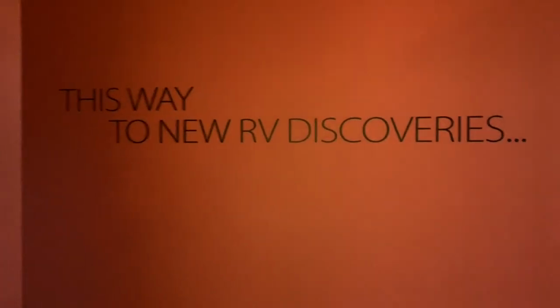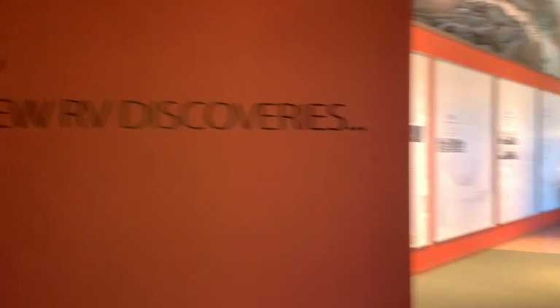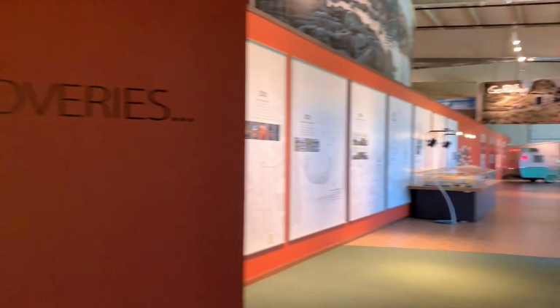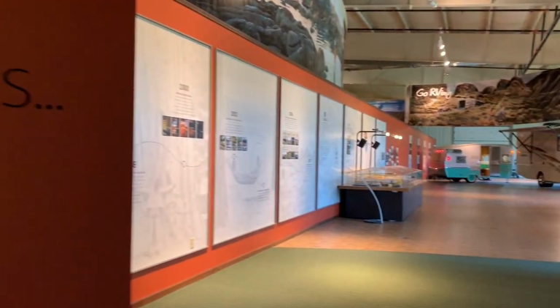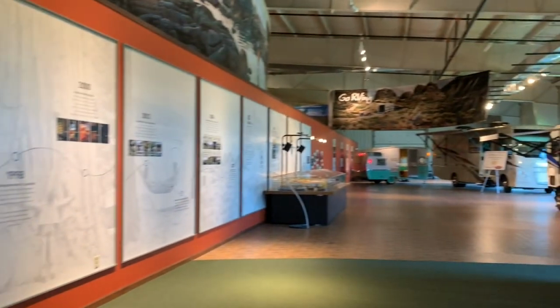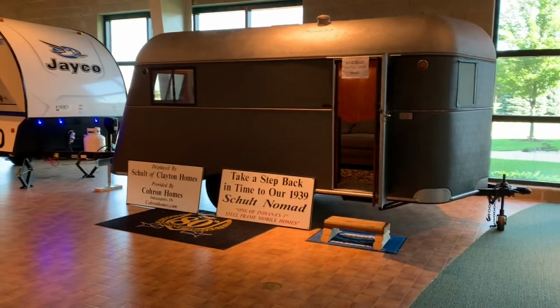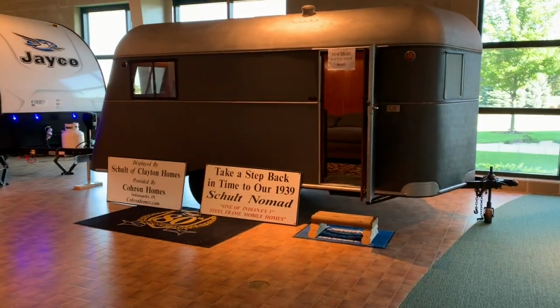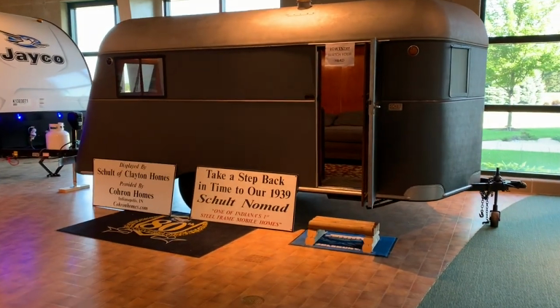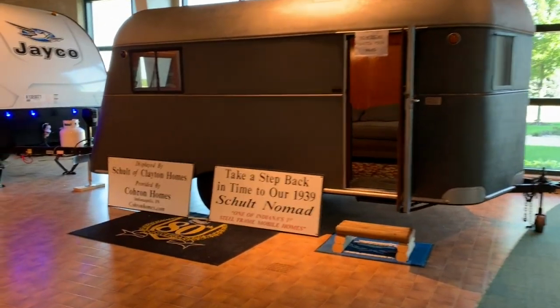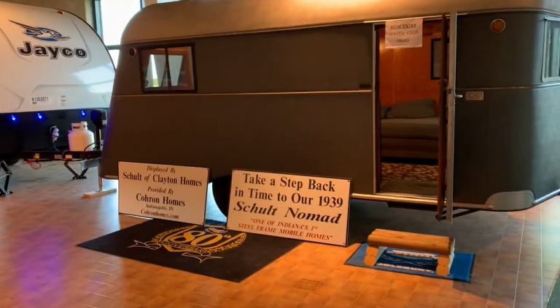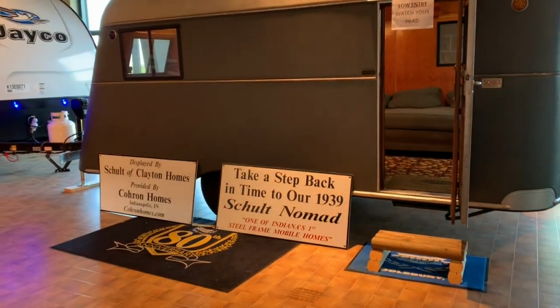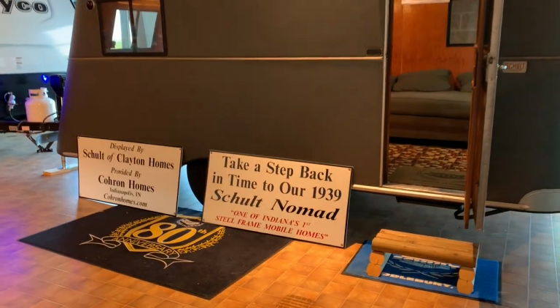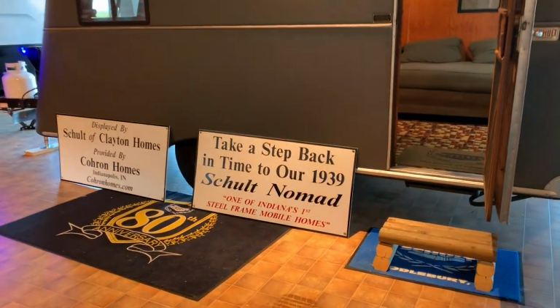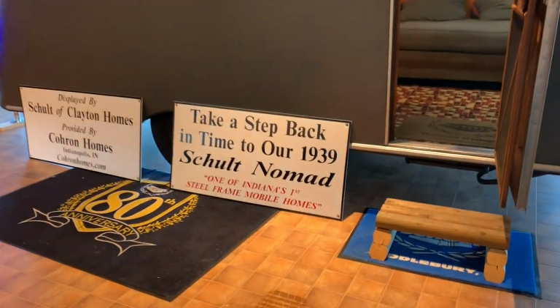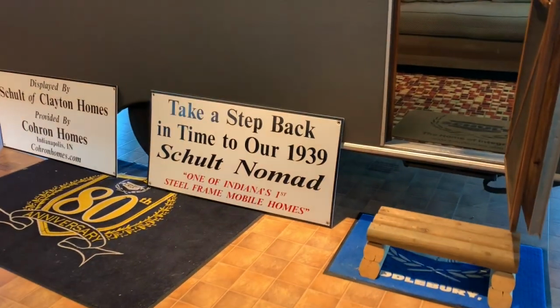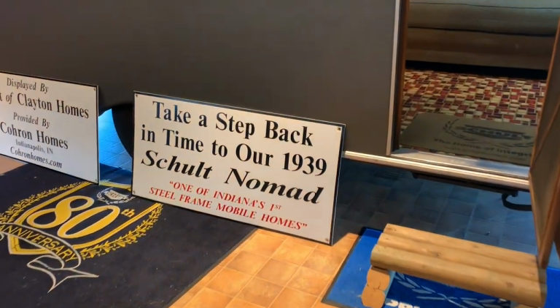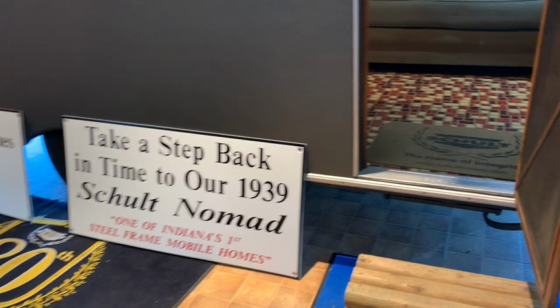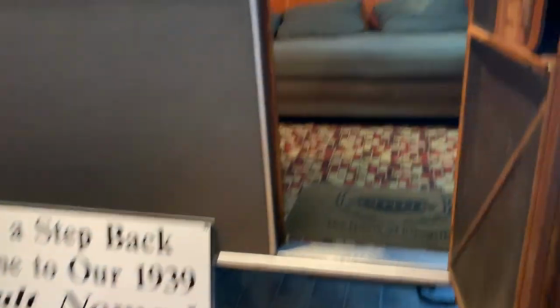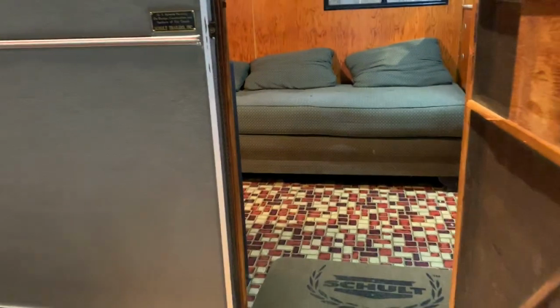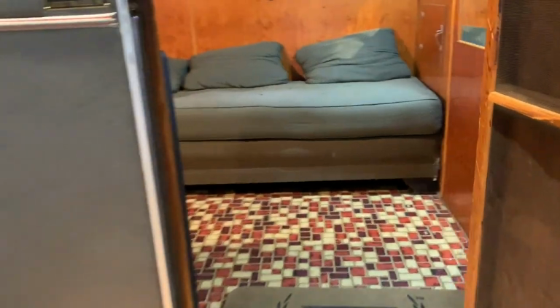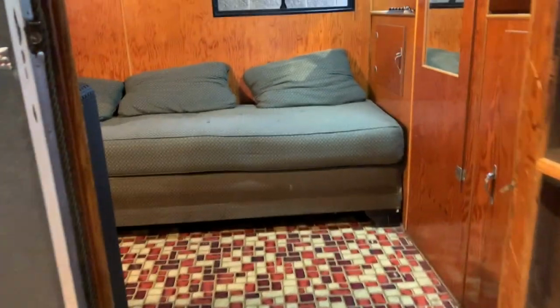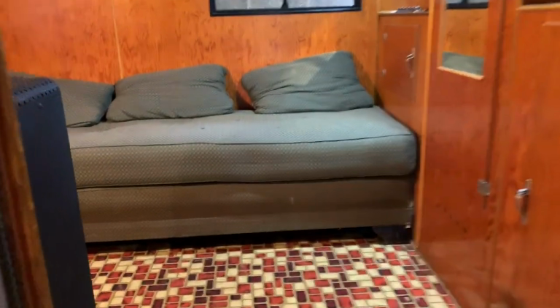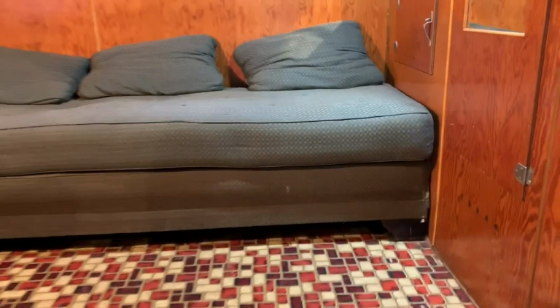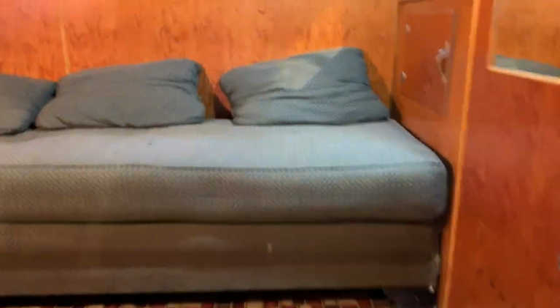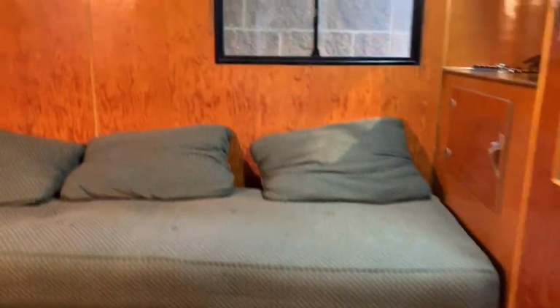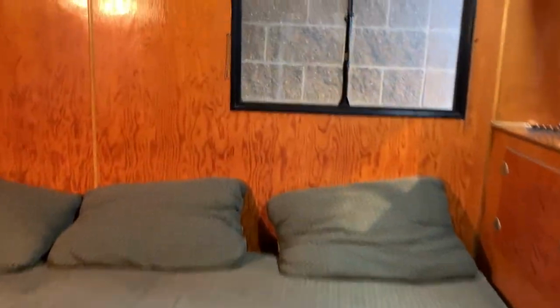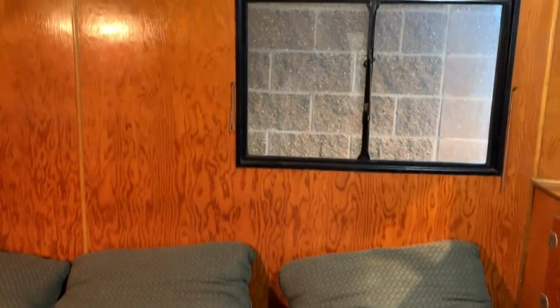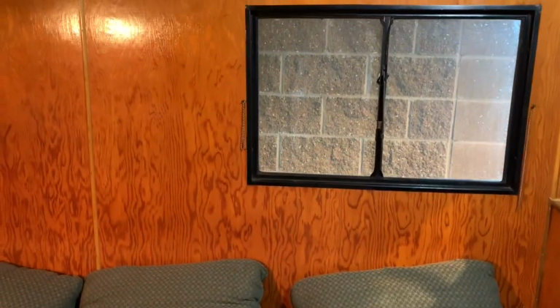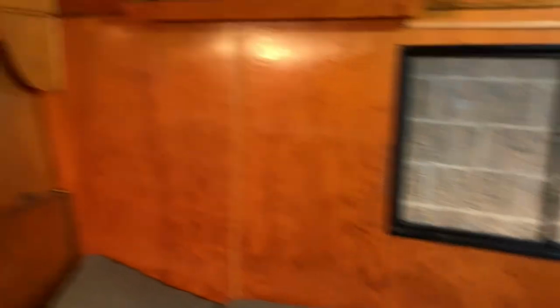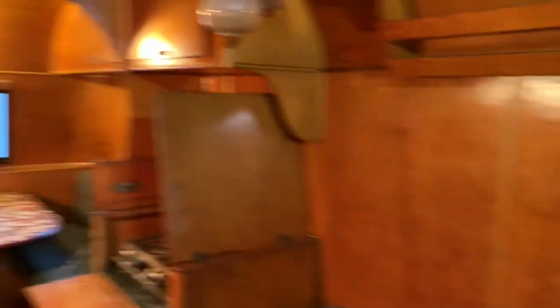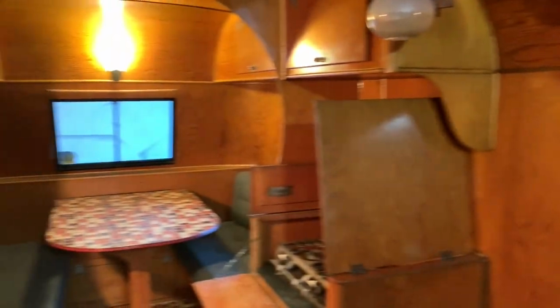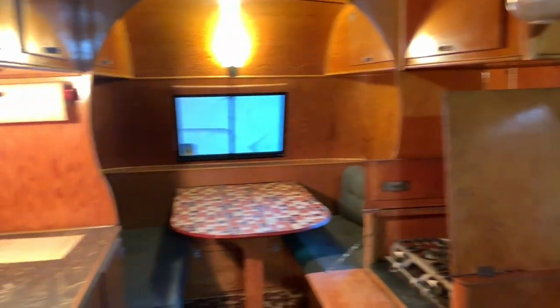Let's see what kind of new RVs they have. But first, one more old one. I thought we were done with the old ones. This one smells old.